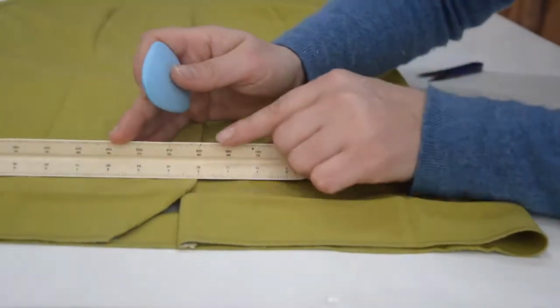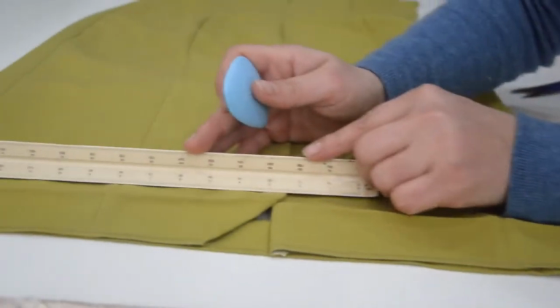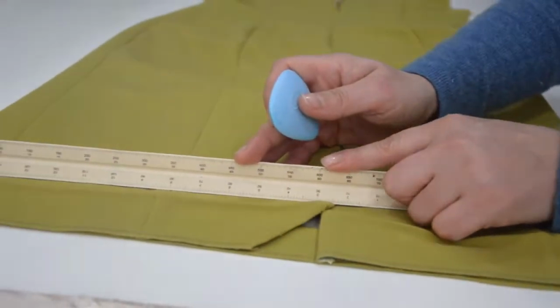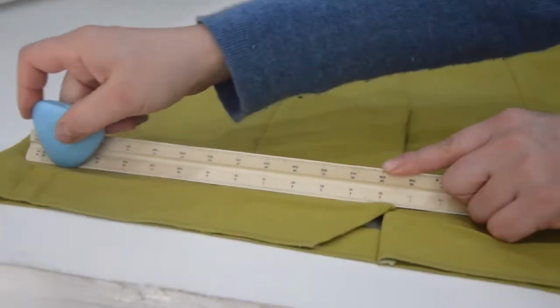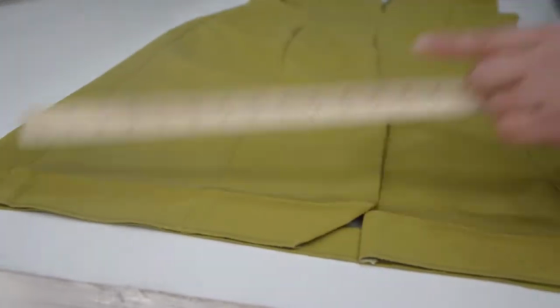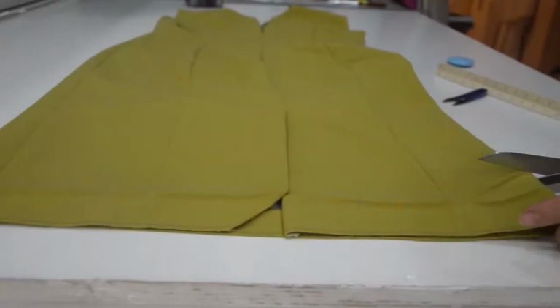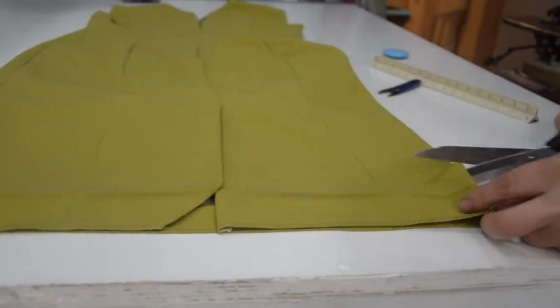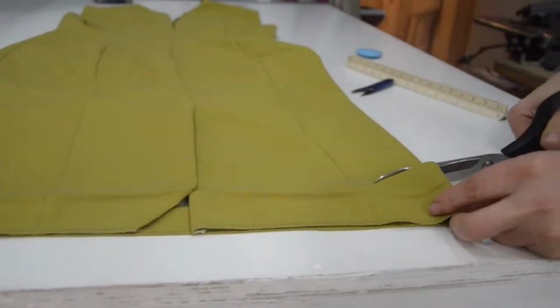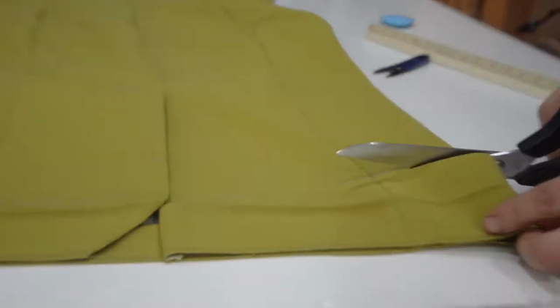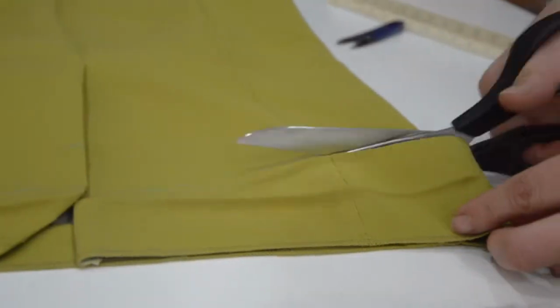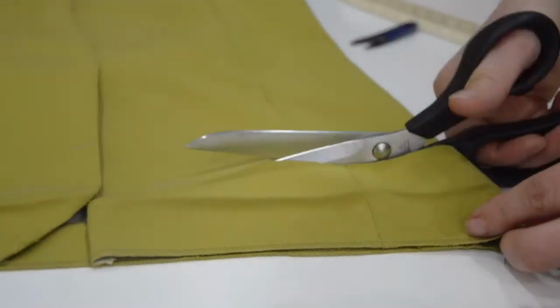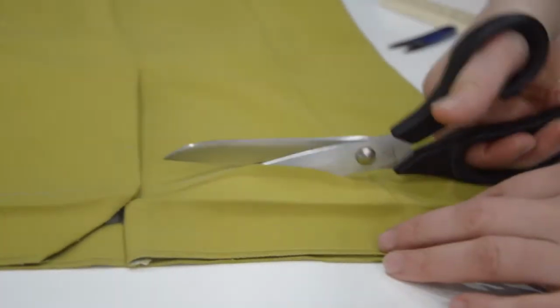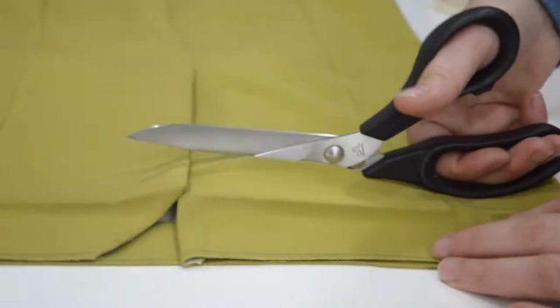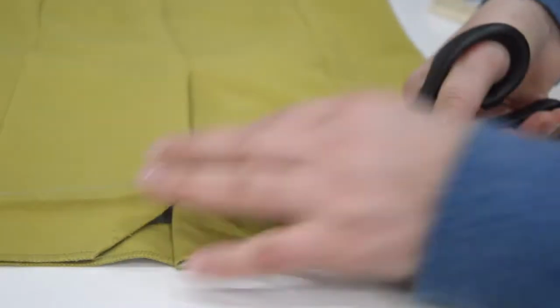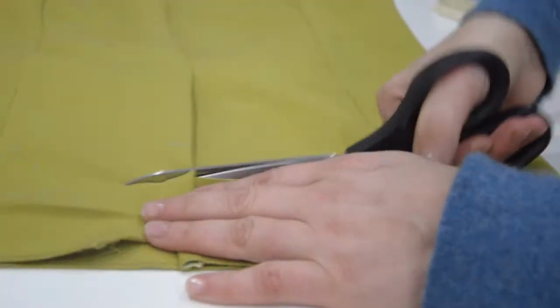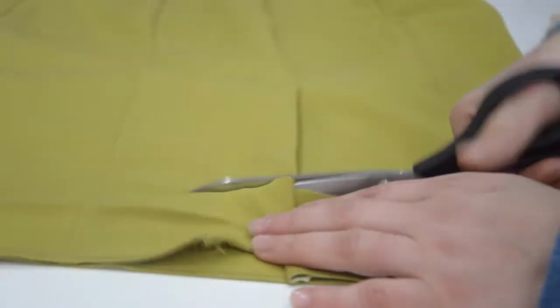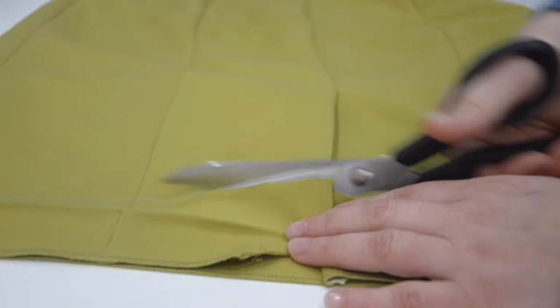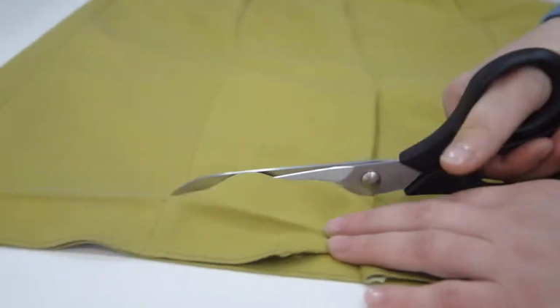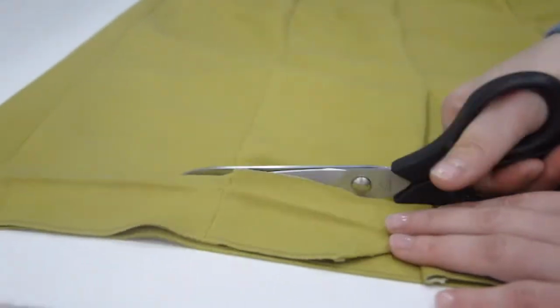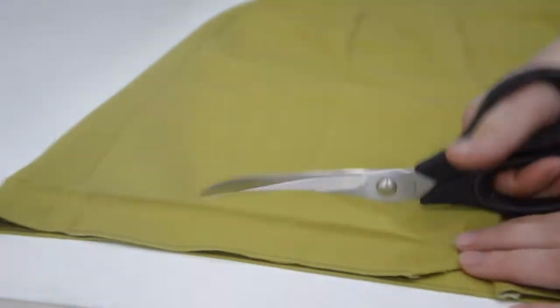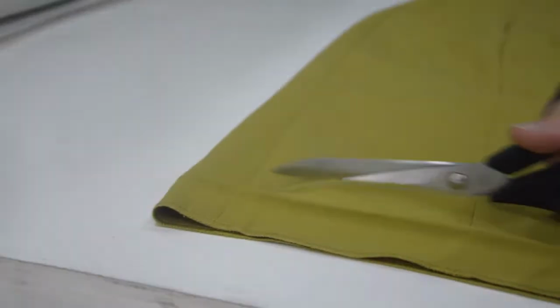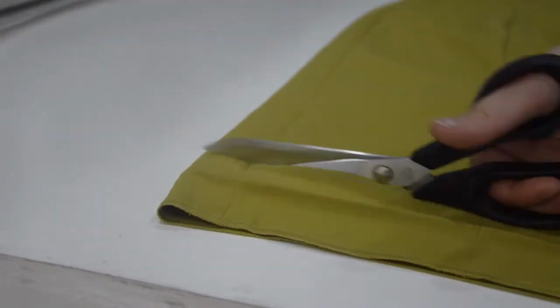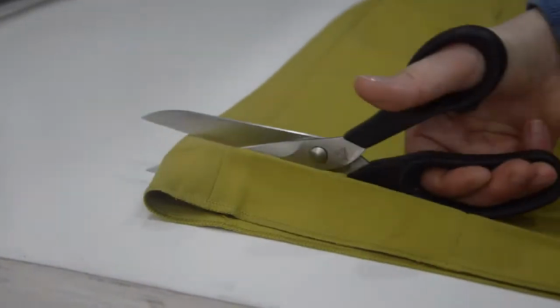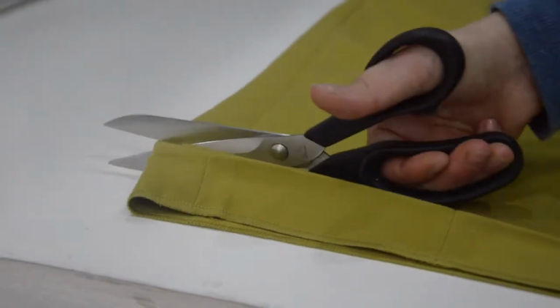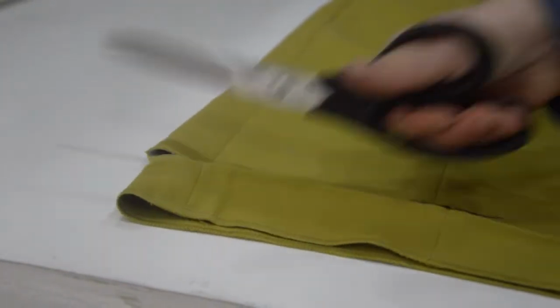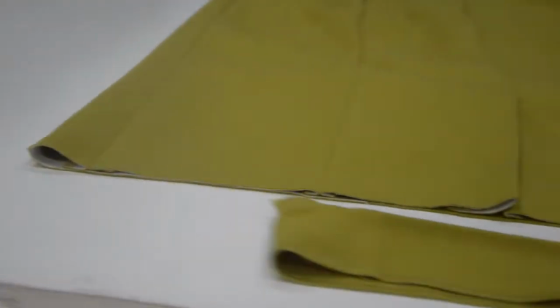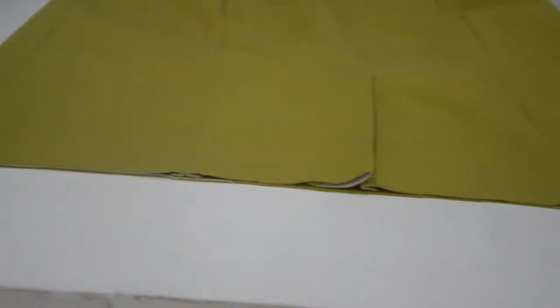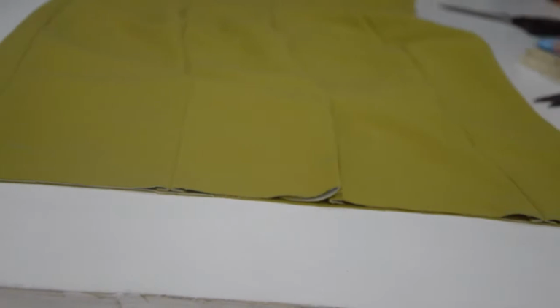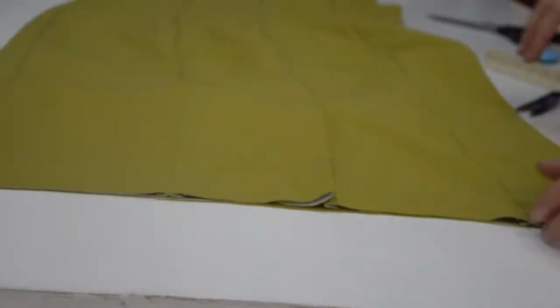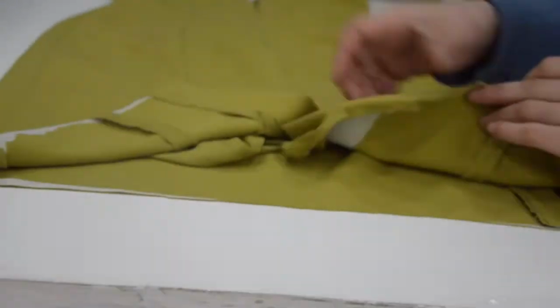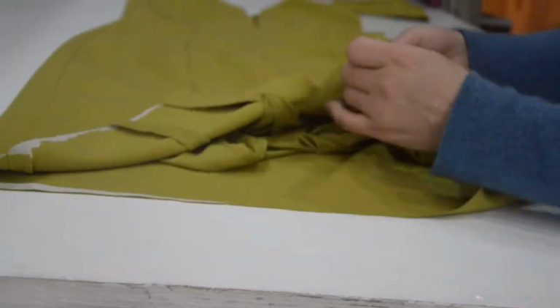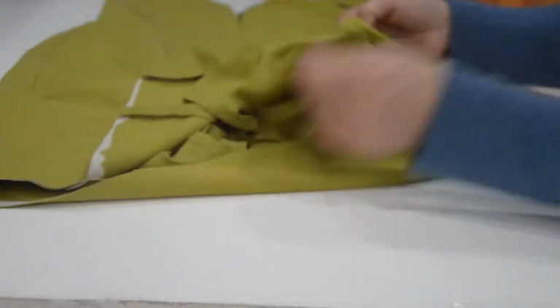Draw a line across the lower marks and then cut. Repeat this for the lining, with the difference being that the hem should be smaller compared to the dress hem.